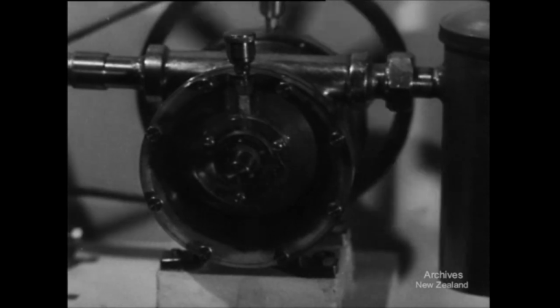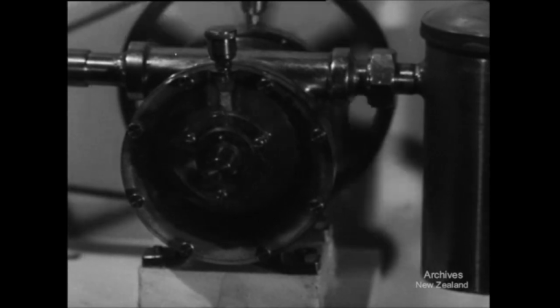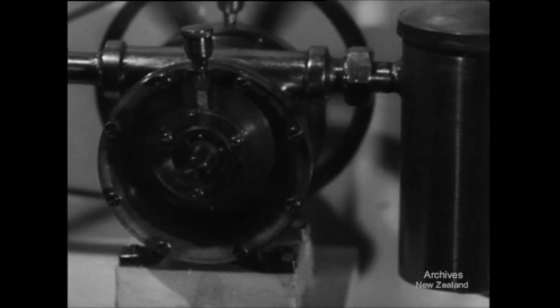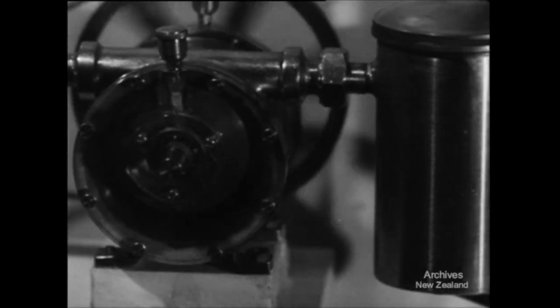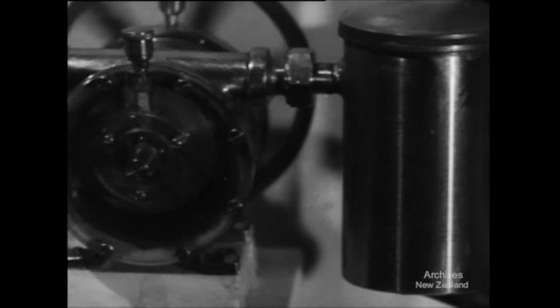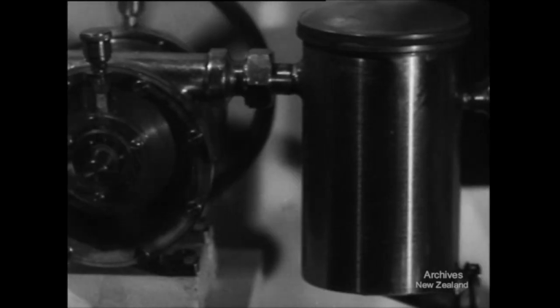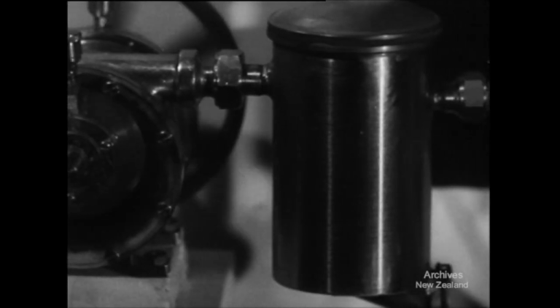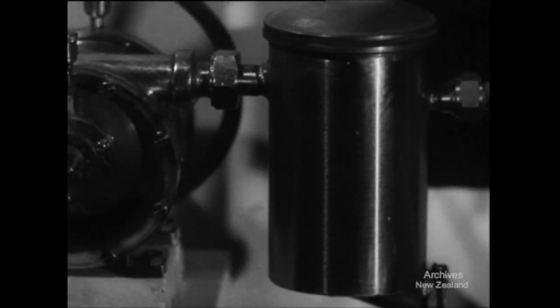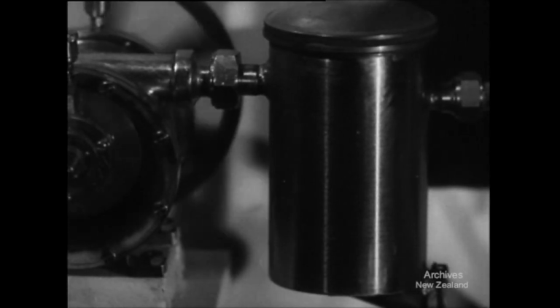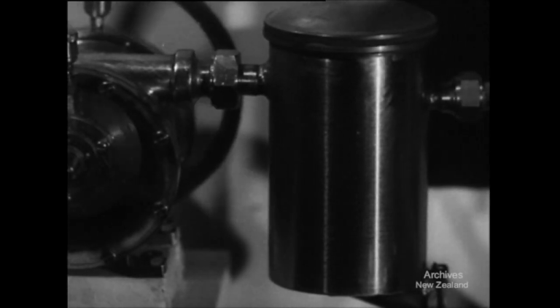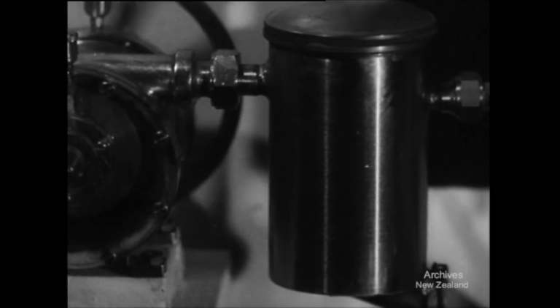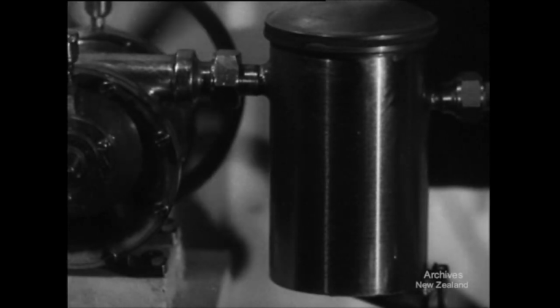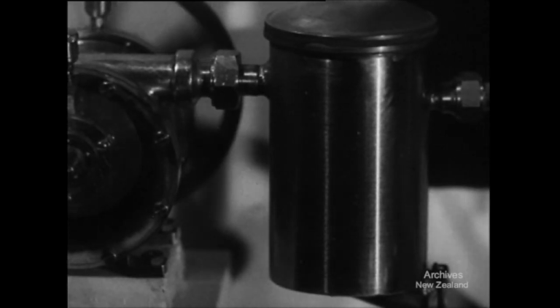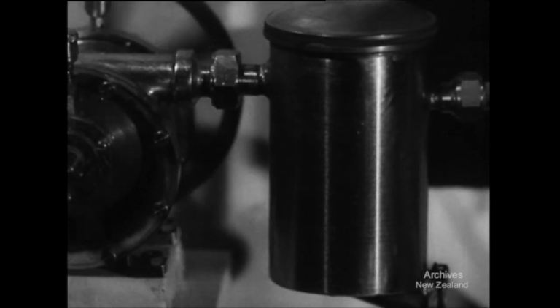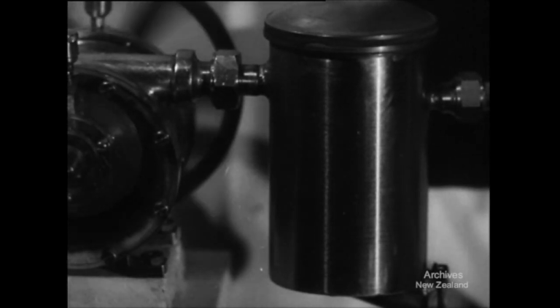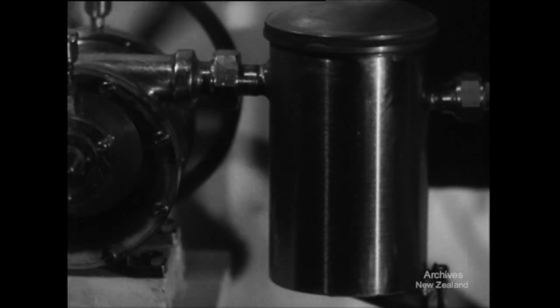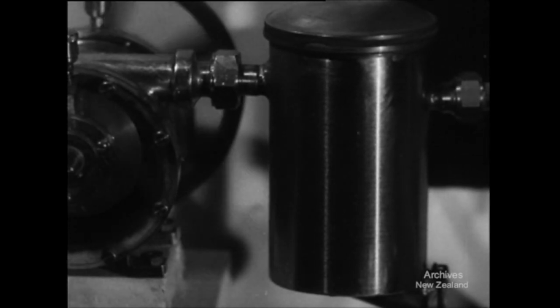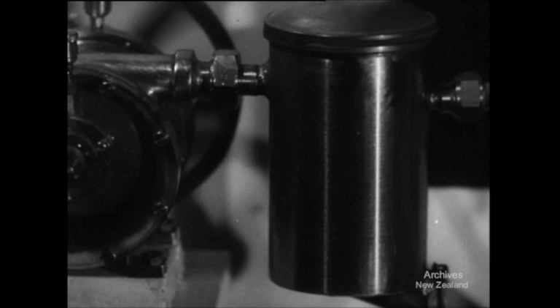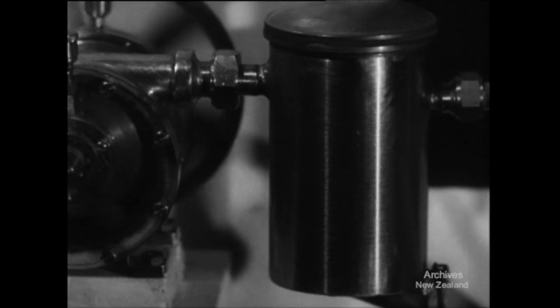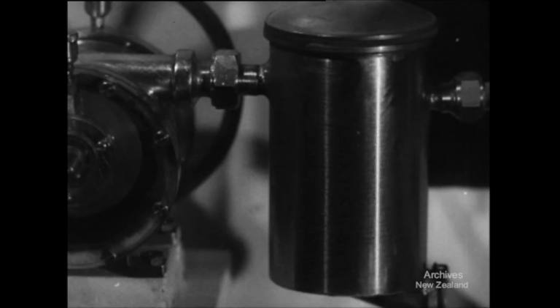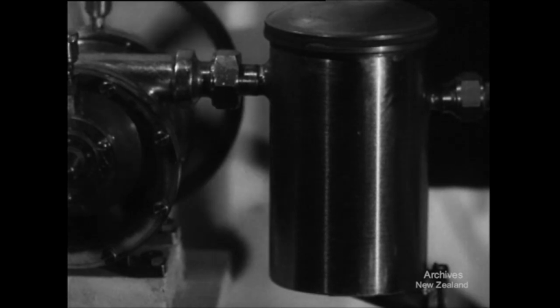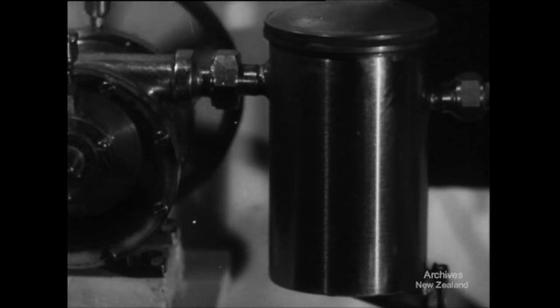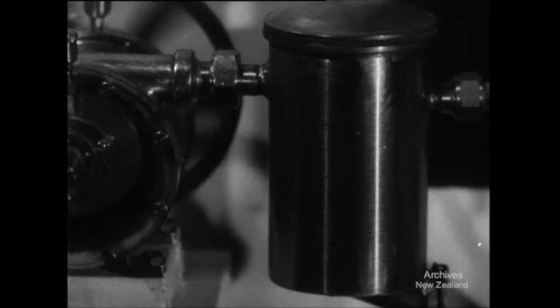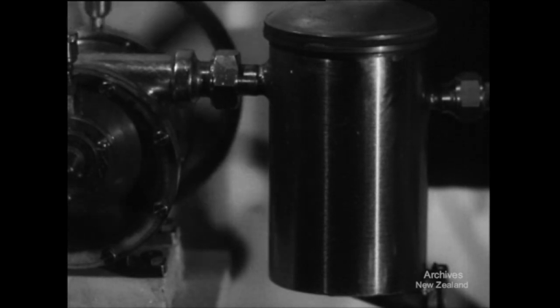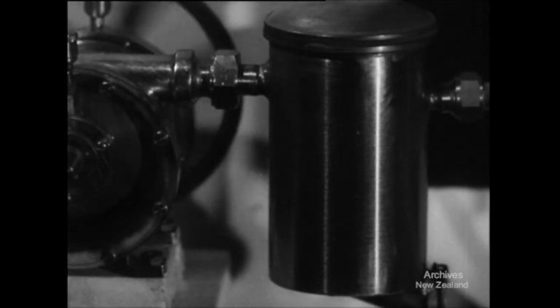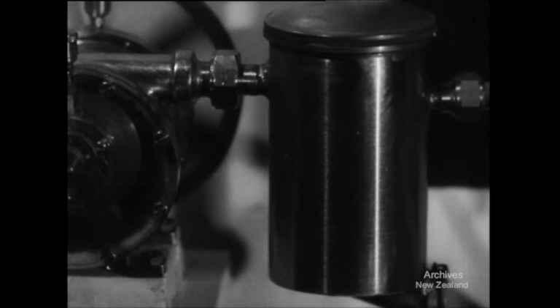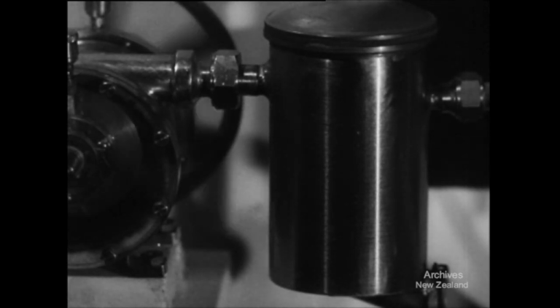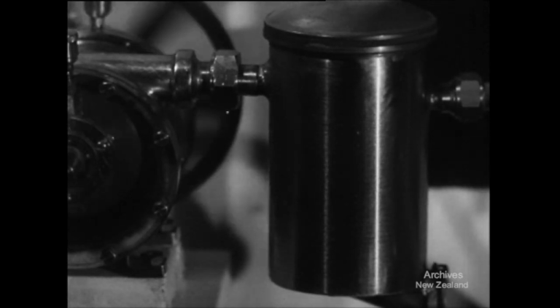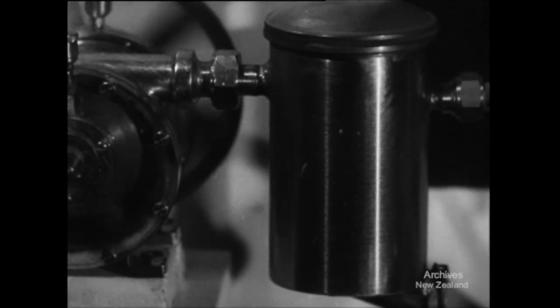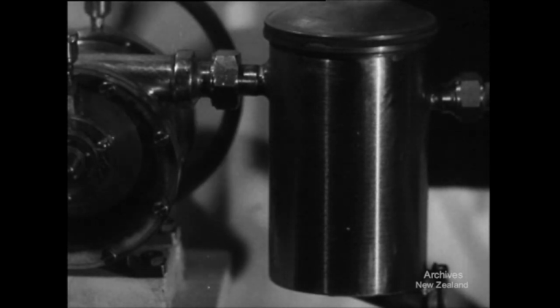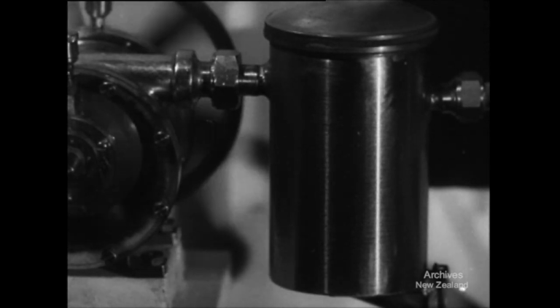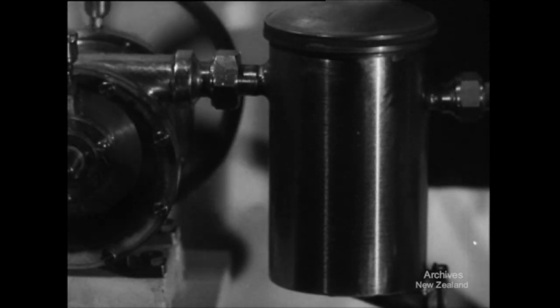Connected to the pump is the vacuum tank. Its job is to store vacuum, to trap any milk froth that might come through, and to collect cleansing liquids.